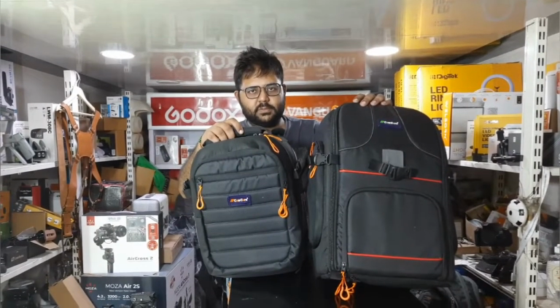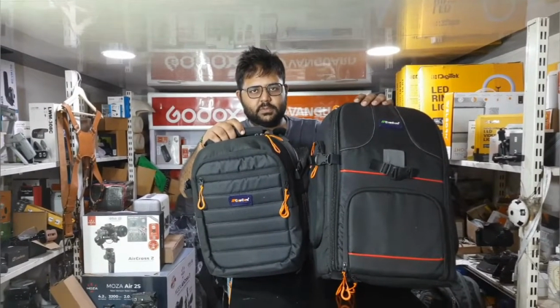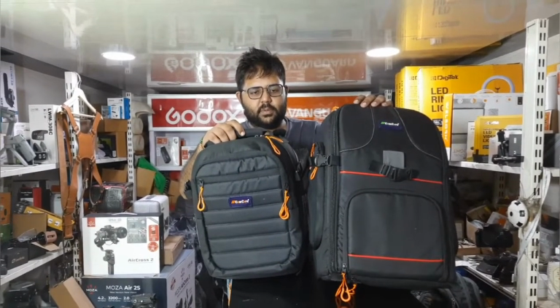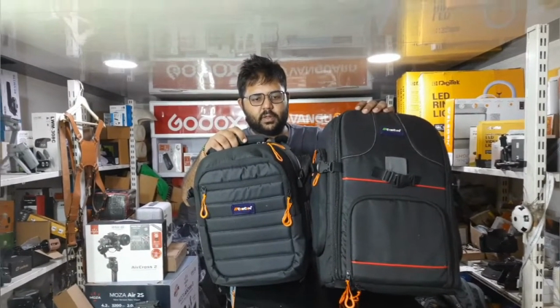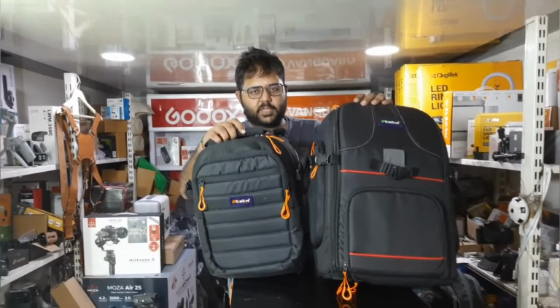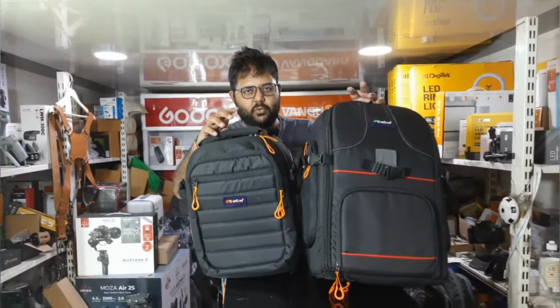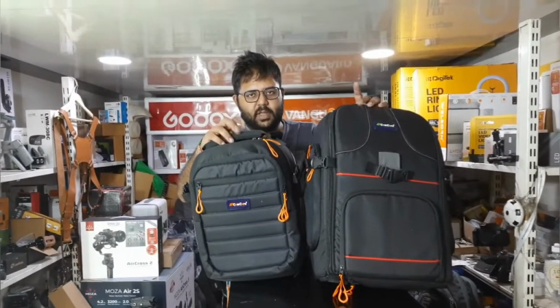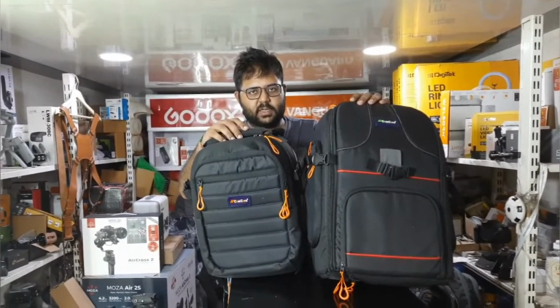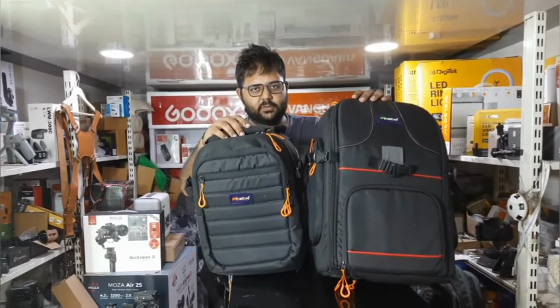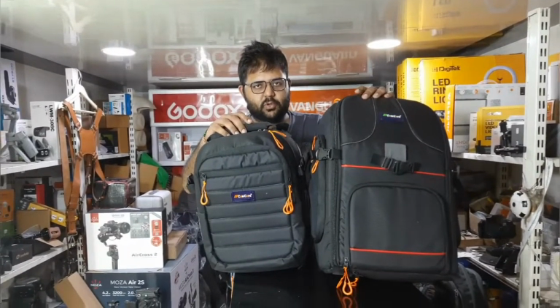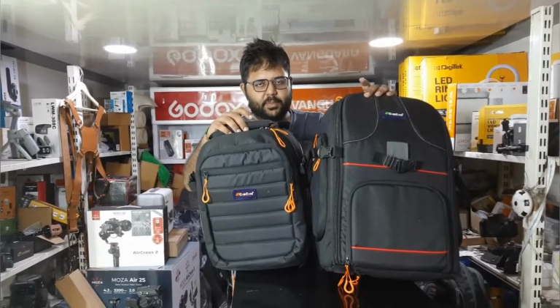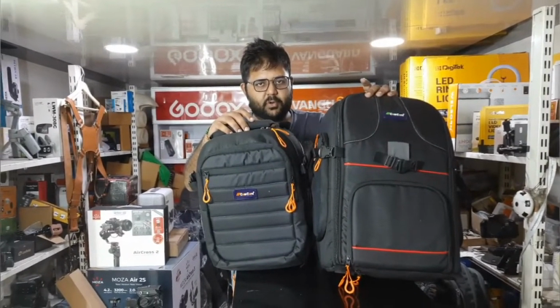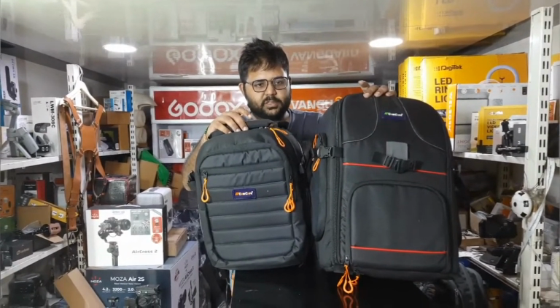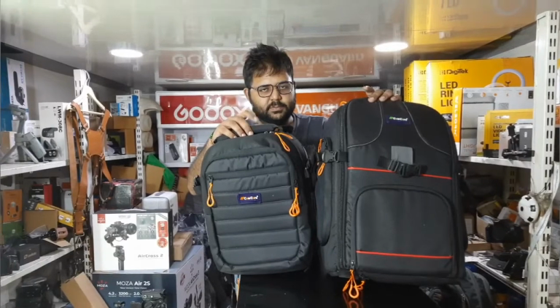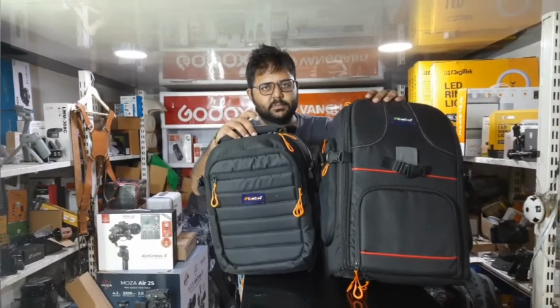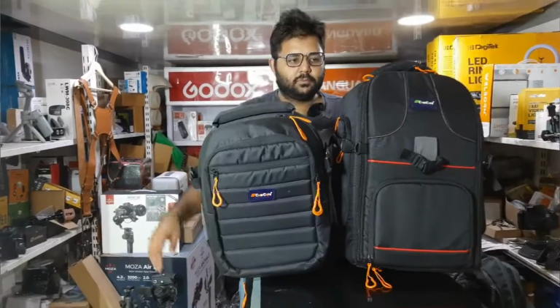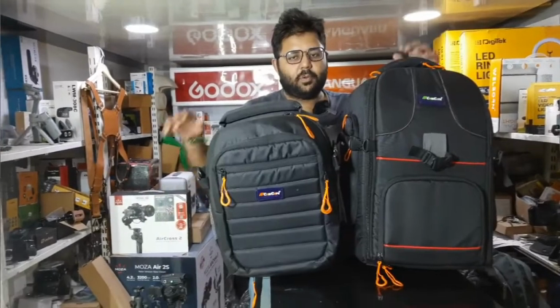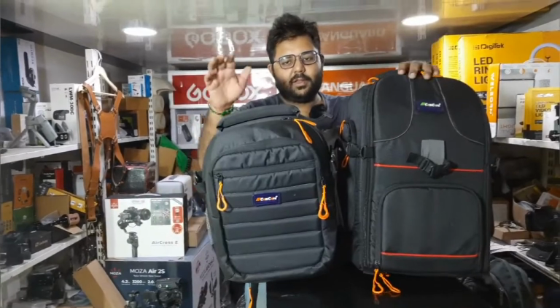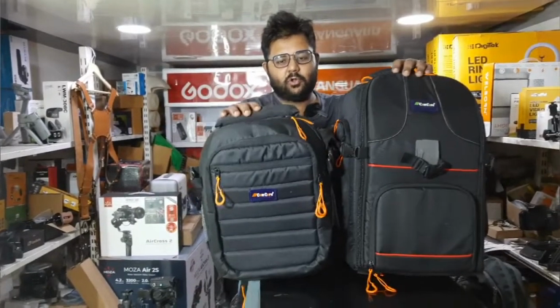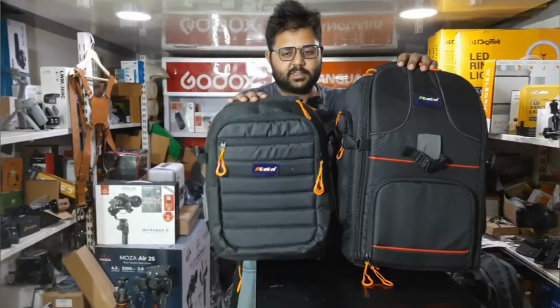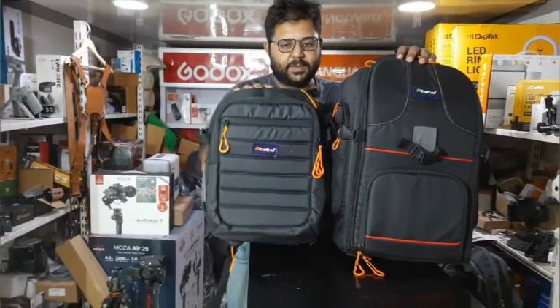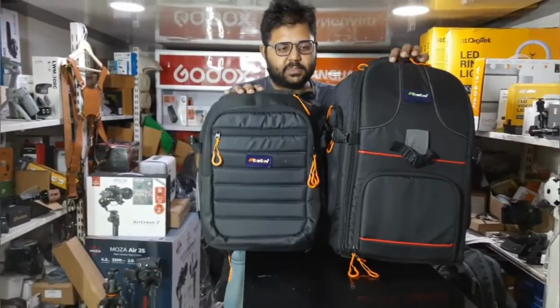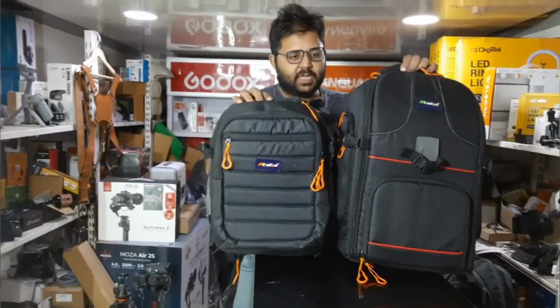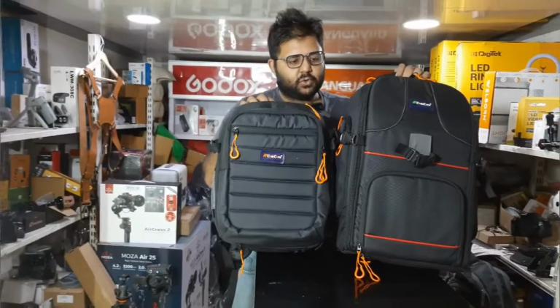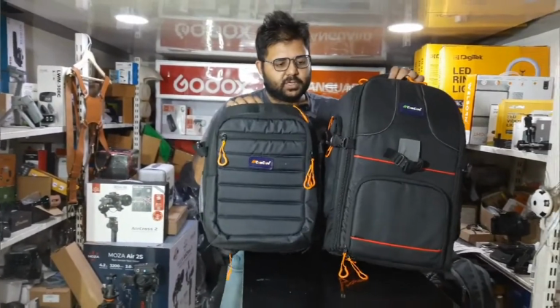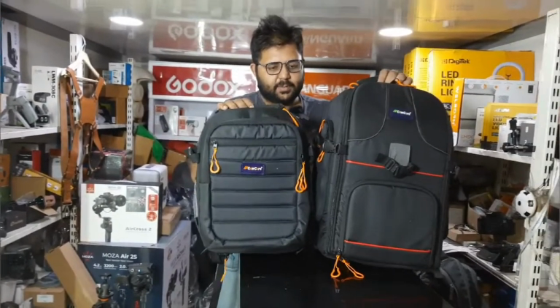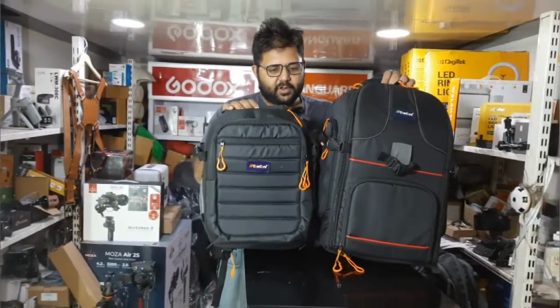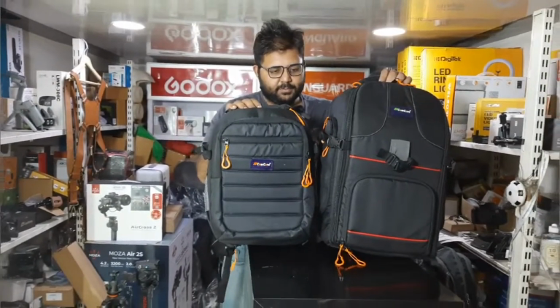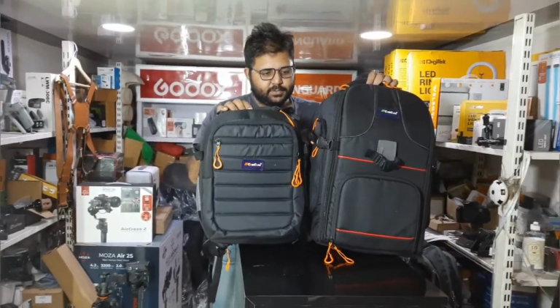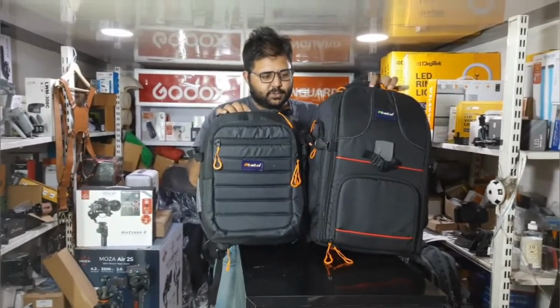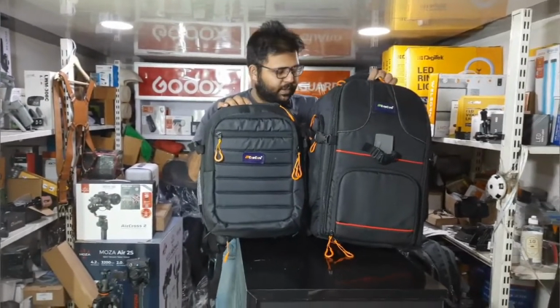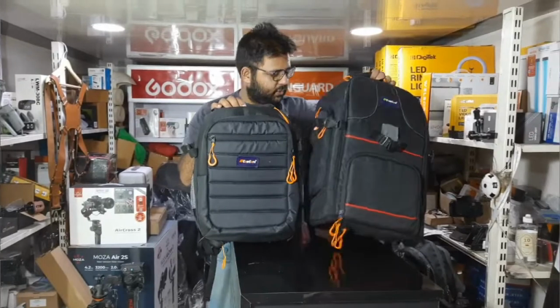So today I will show you two bags — both backpack models. The materials are the same but the size and design are different. Let's get started.